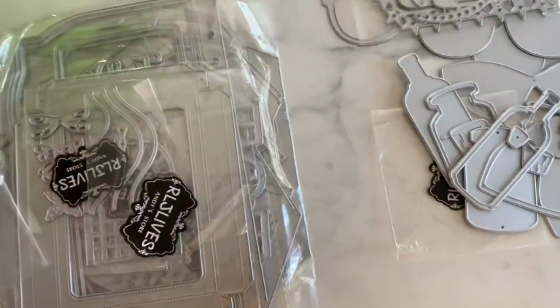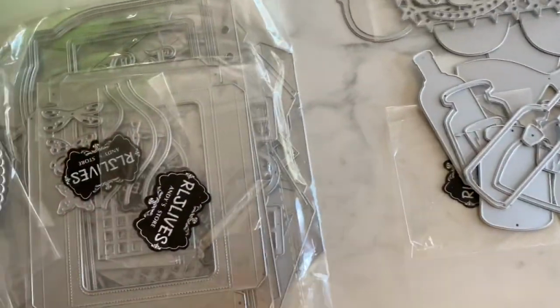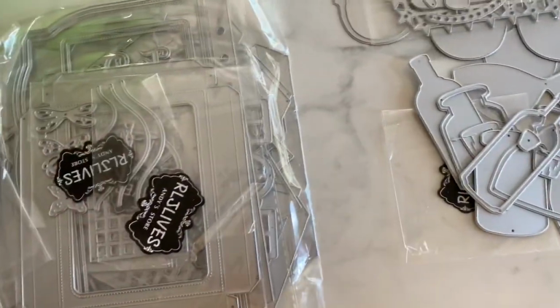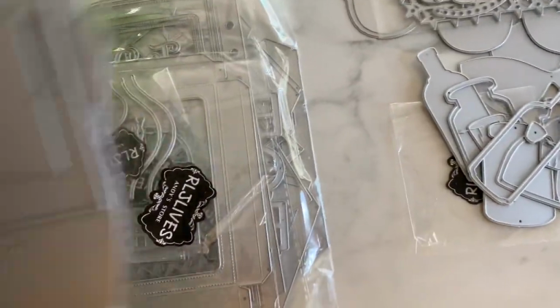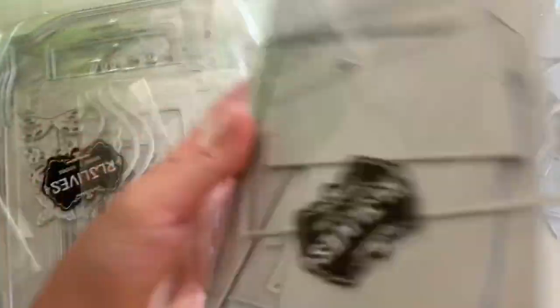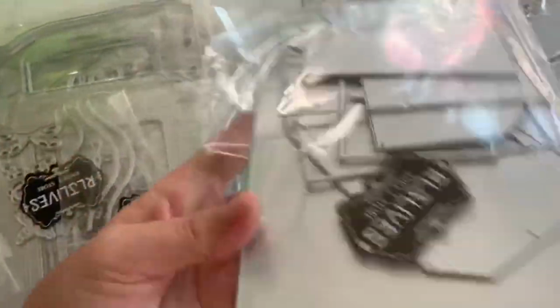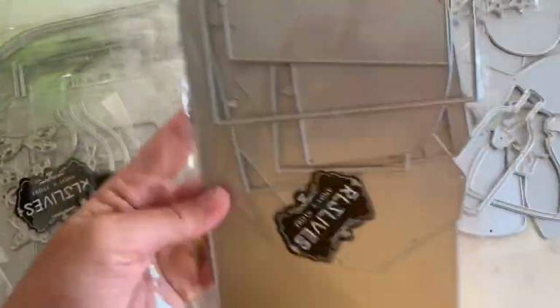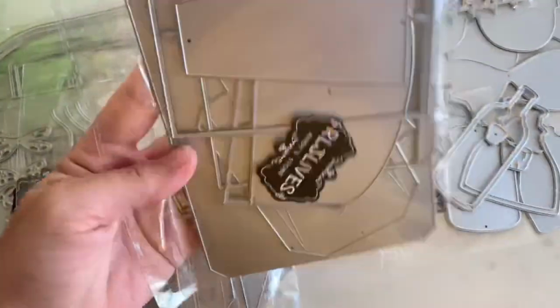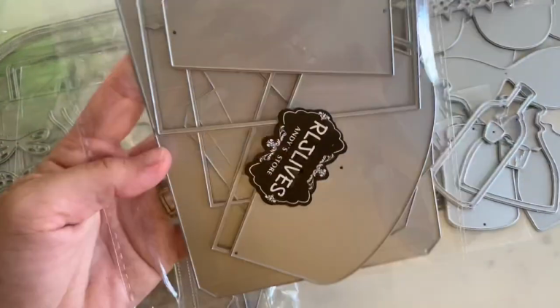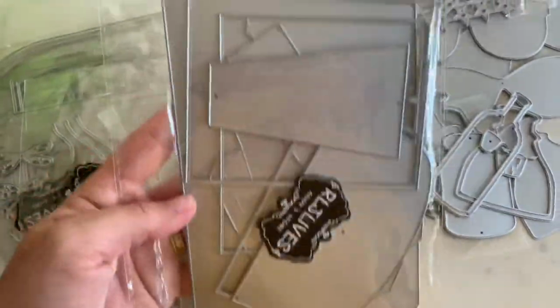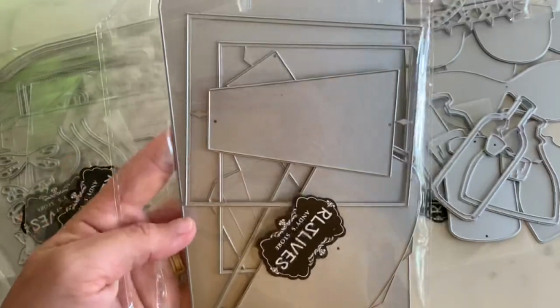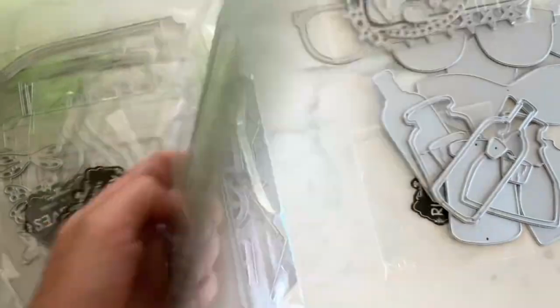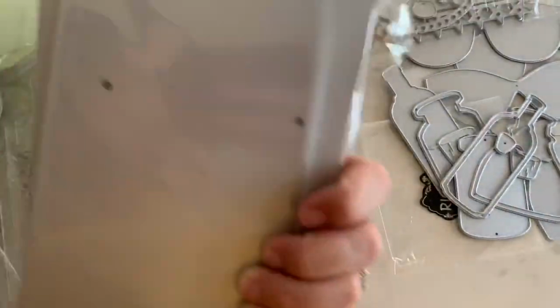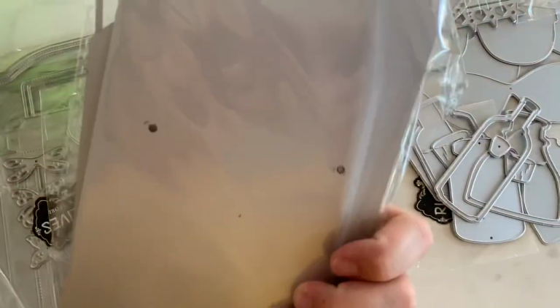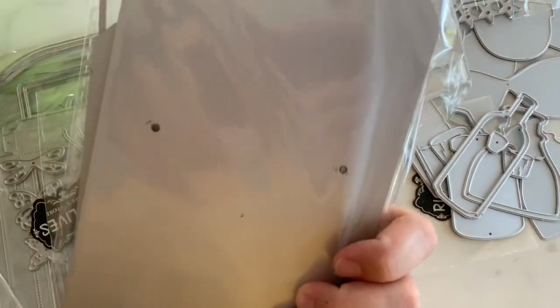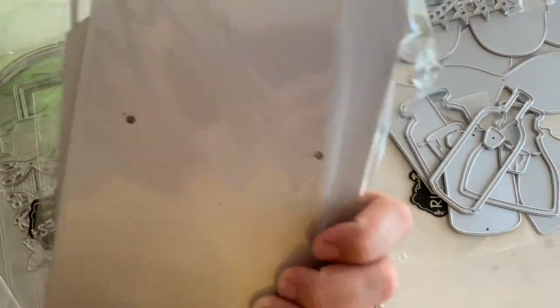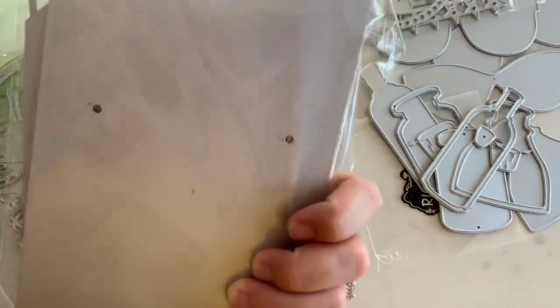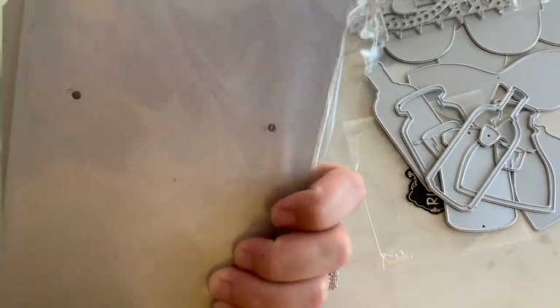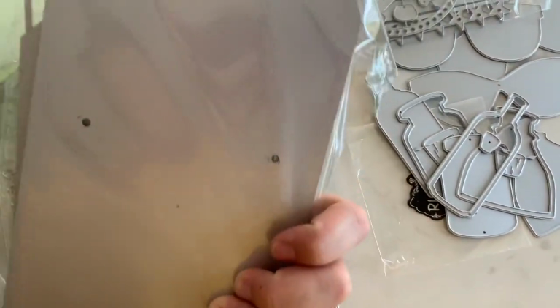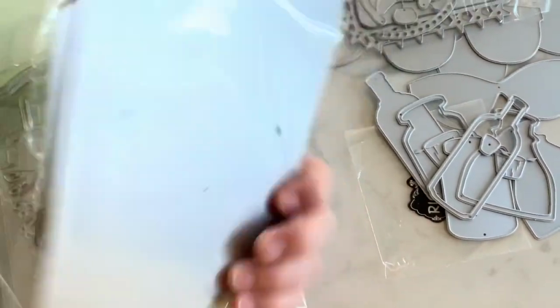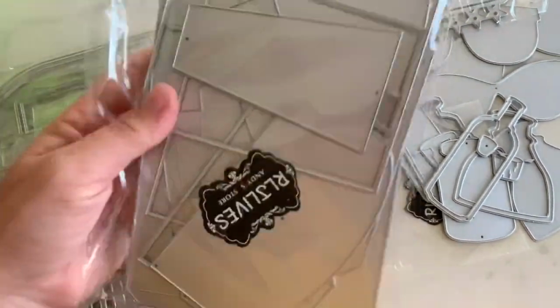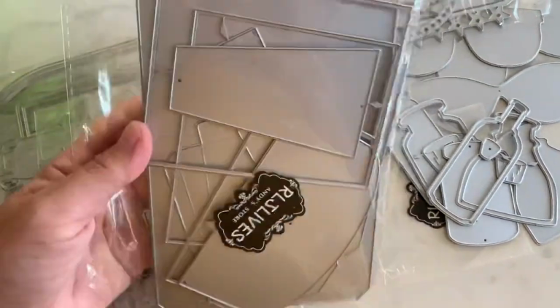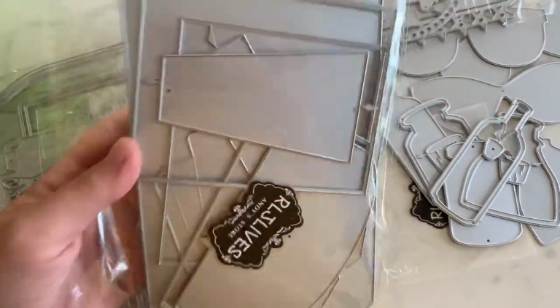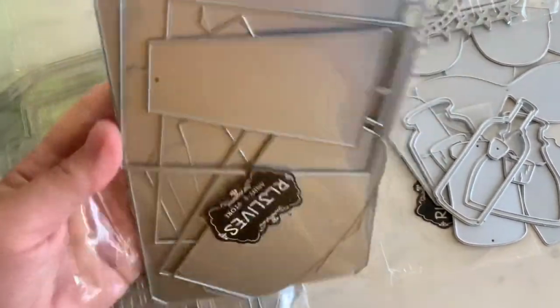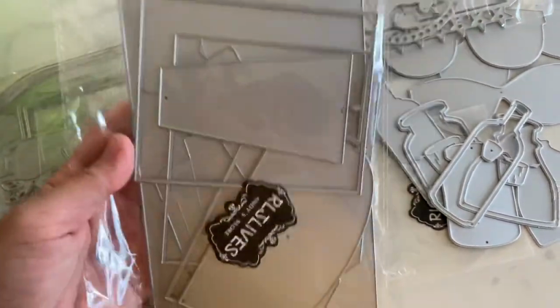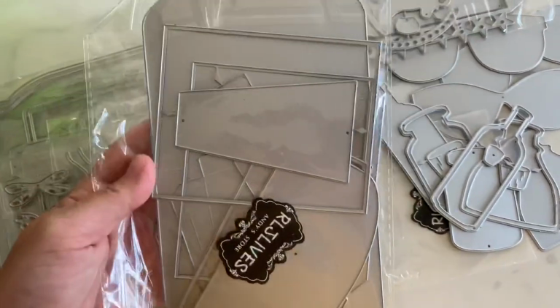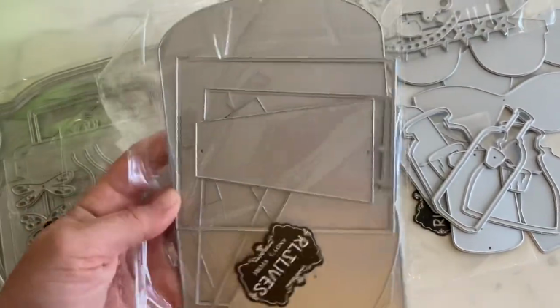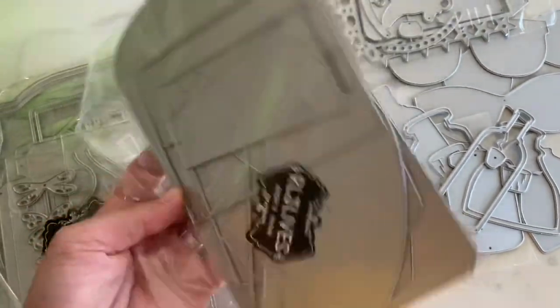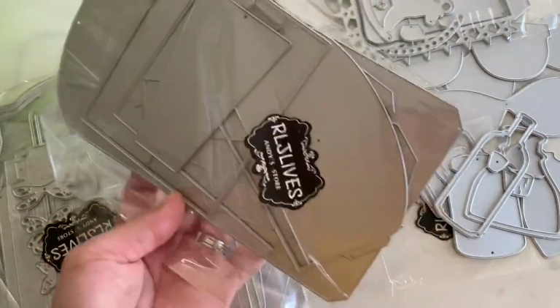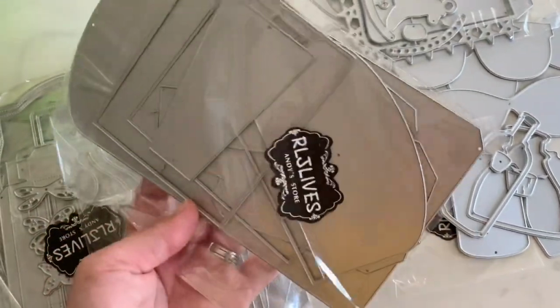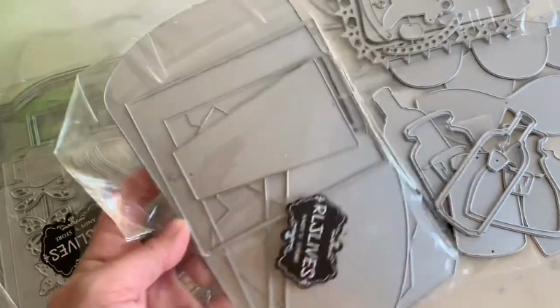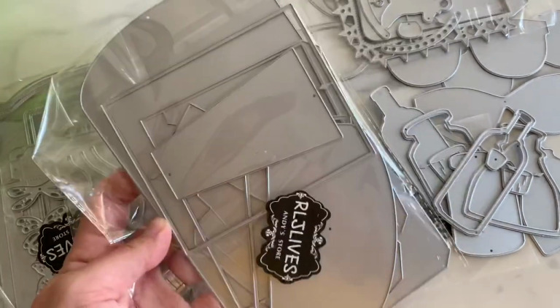Next is this one right here. It makes like a little 3D purse style thing. You can see the two little holes right there where I think string or ribbon would go in. So I'm going to have to assemble this guy.